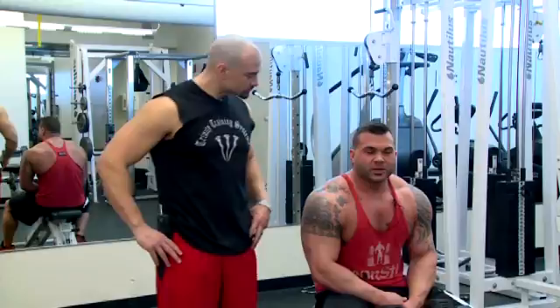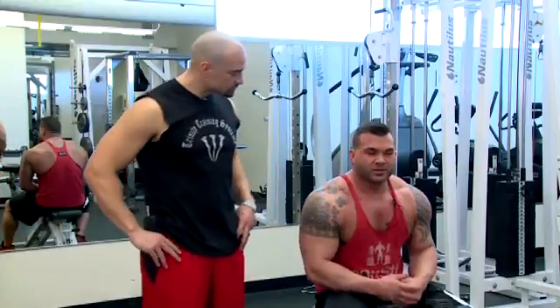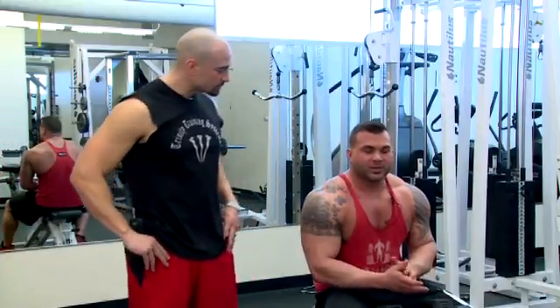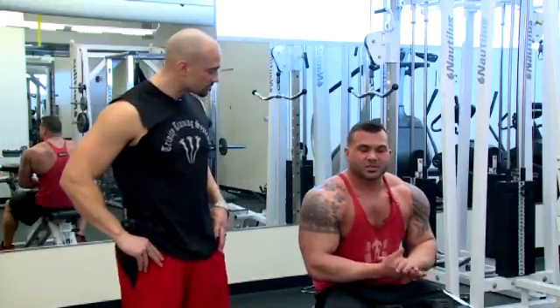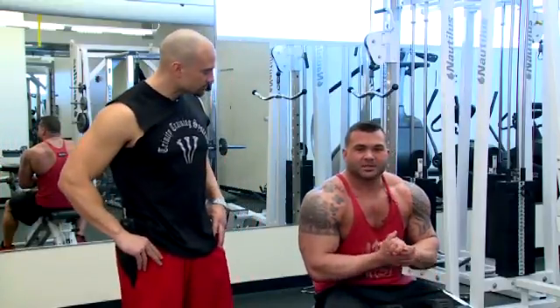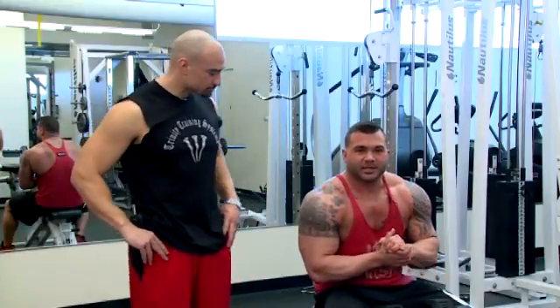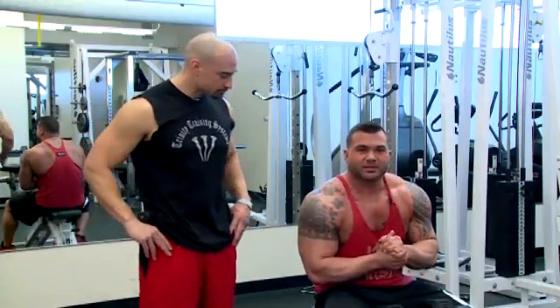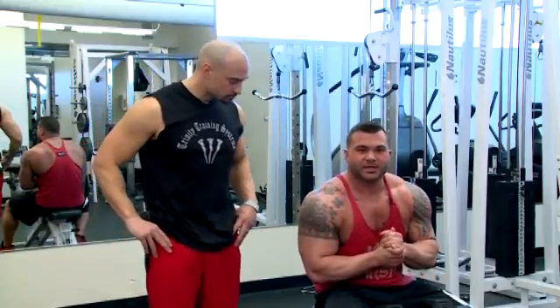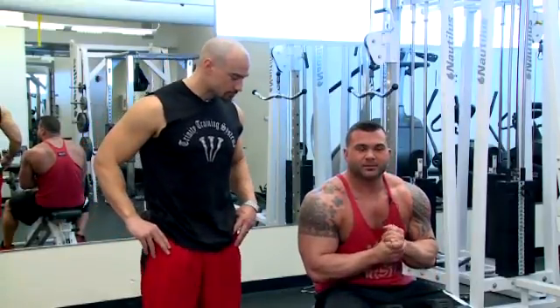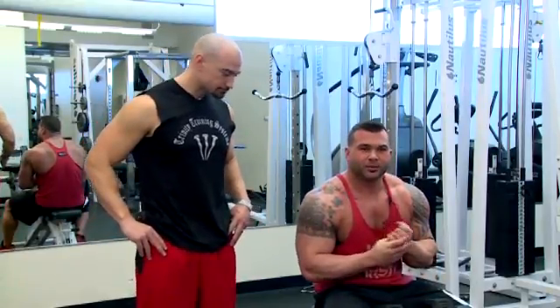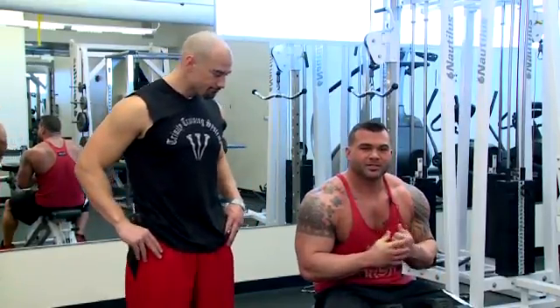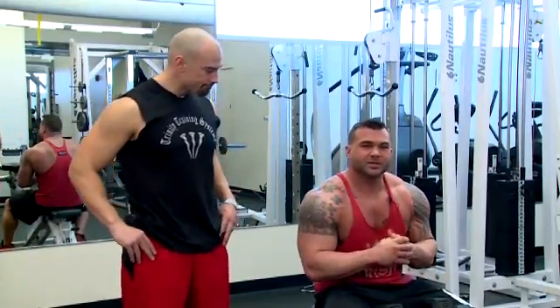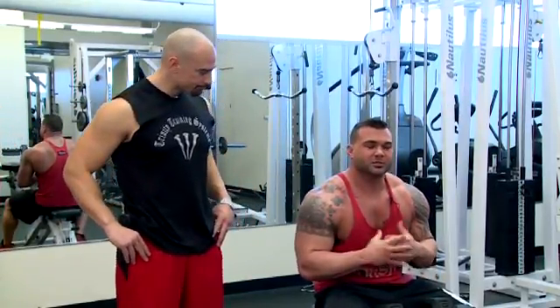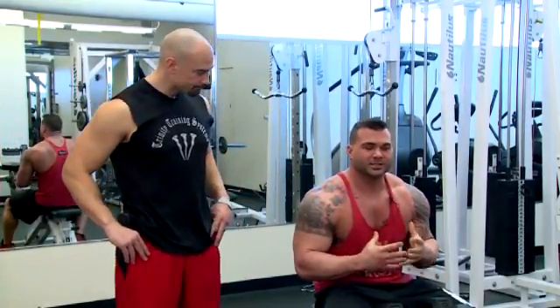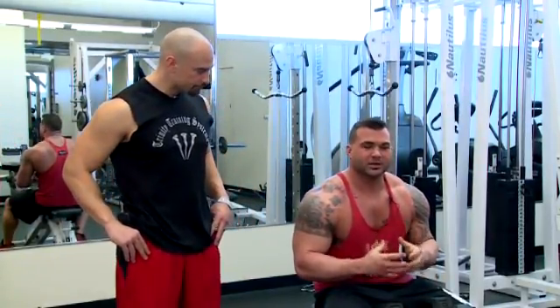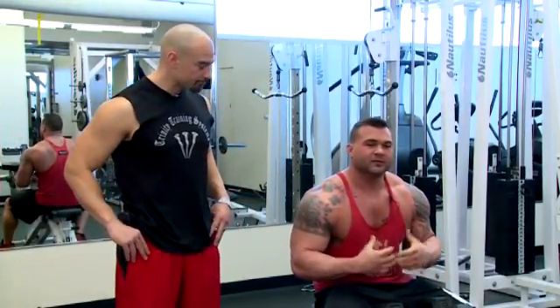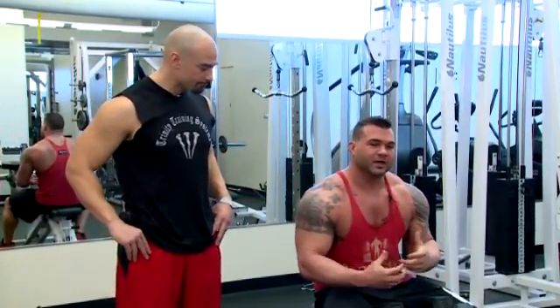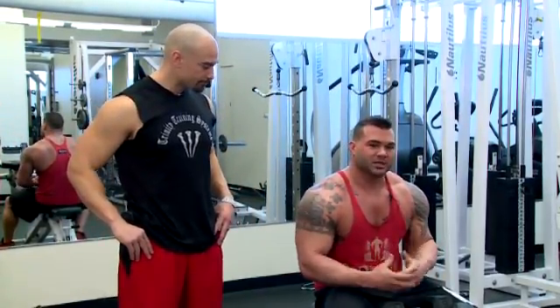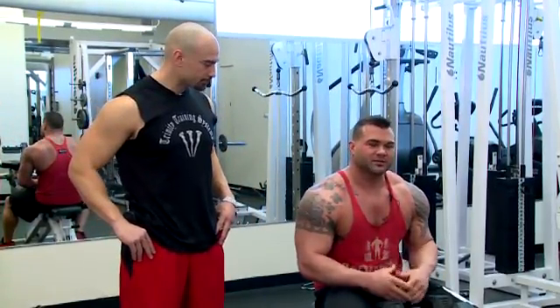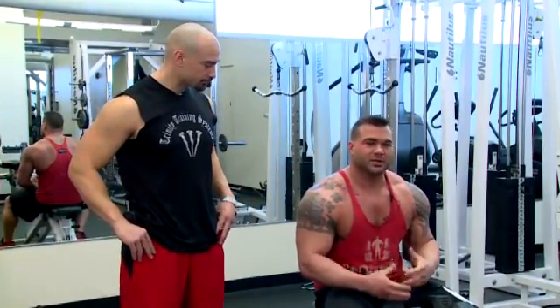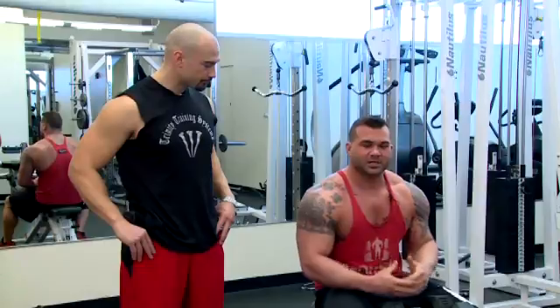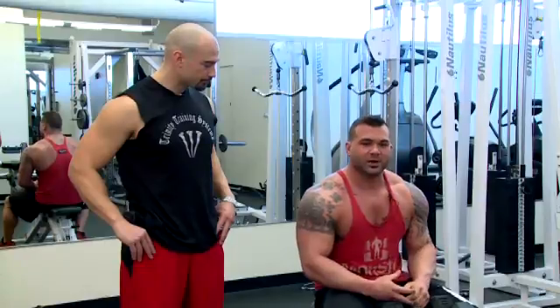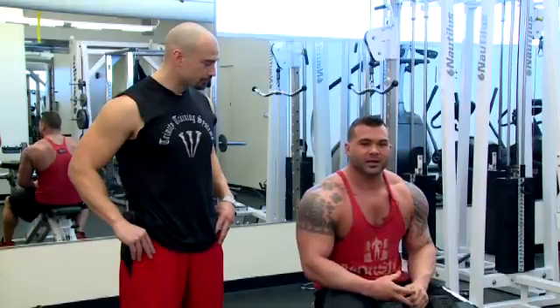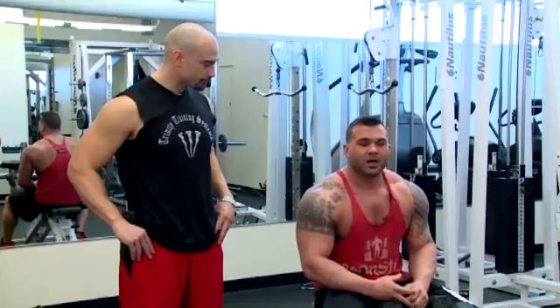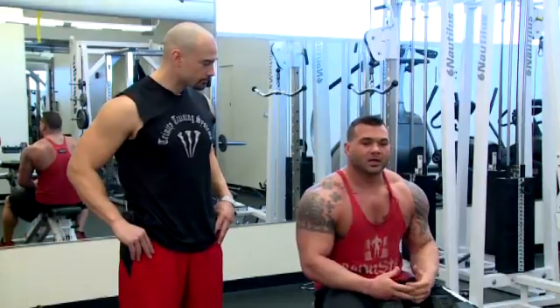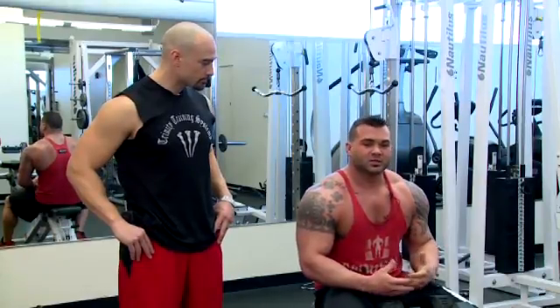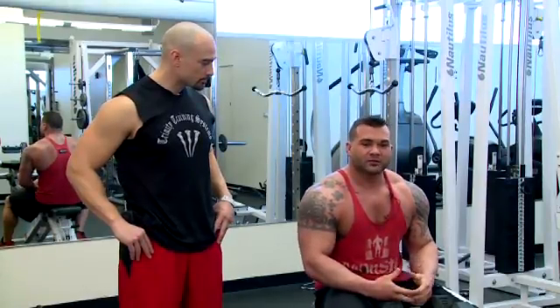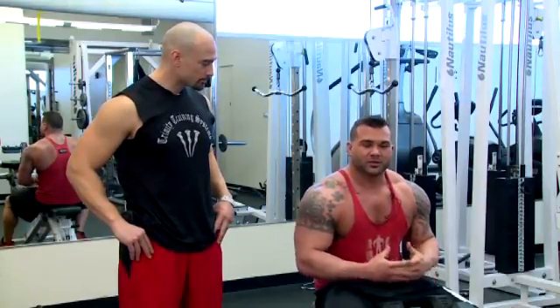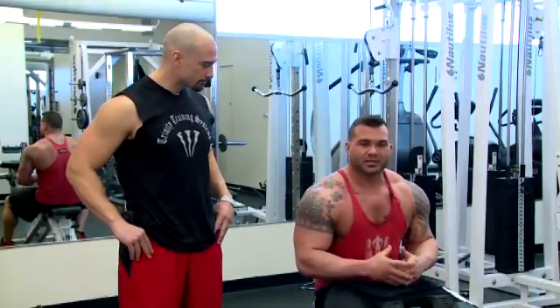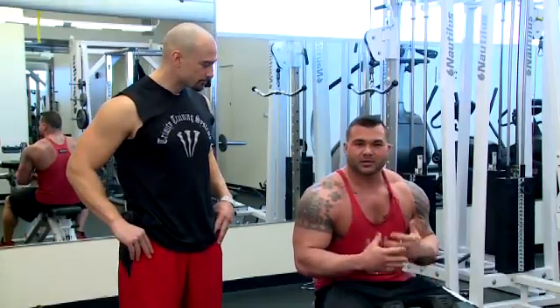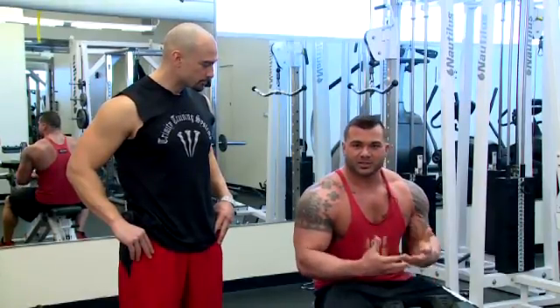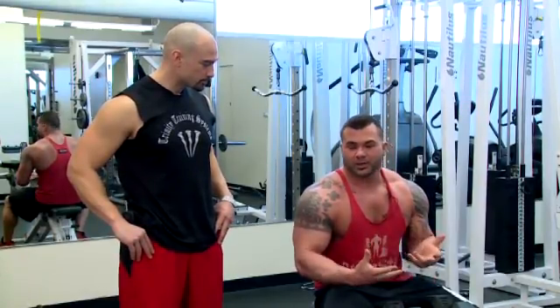What we're going to do is implement some drop setting. Drop setting pretty much gets you past your plateau if you've gotten stuck and haven't seen much change in your body. It's also pretty good for someone on a time-constricted workout.